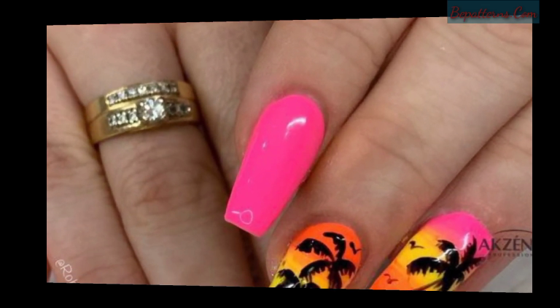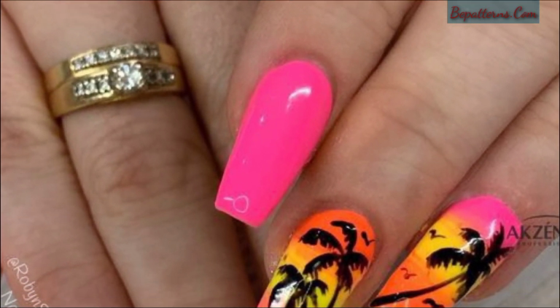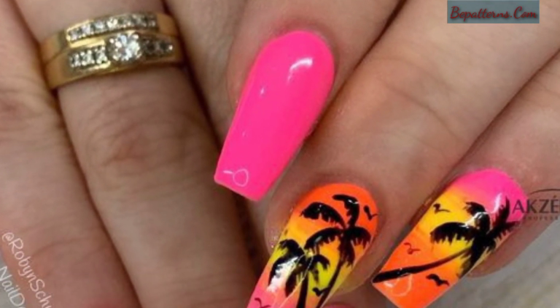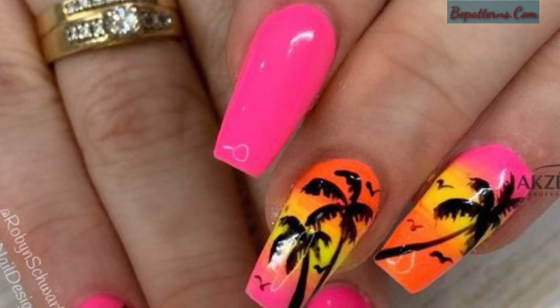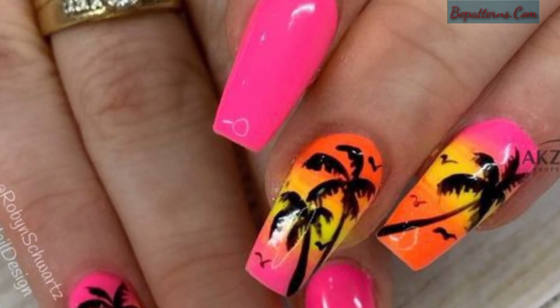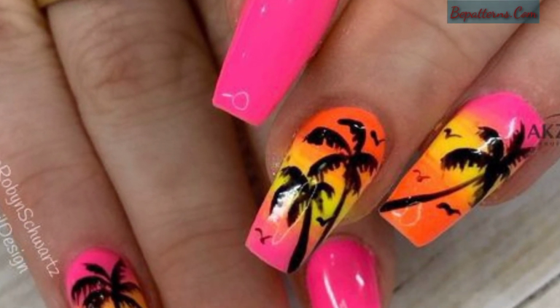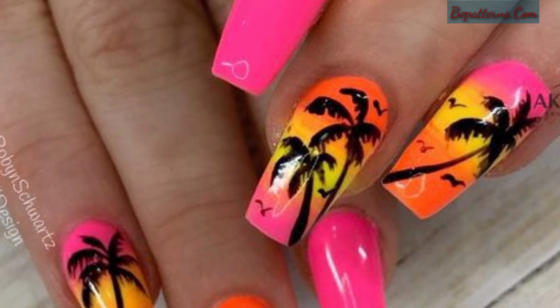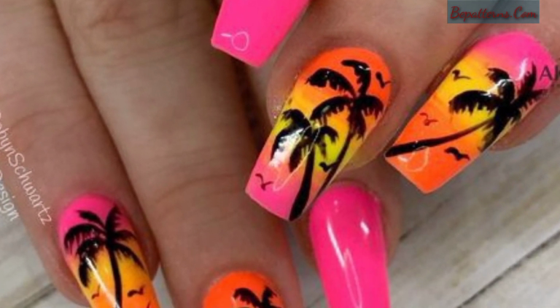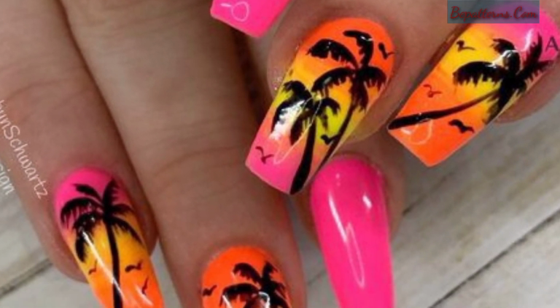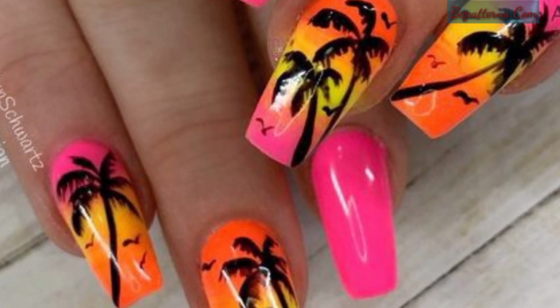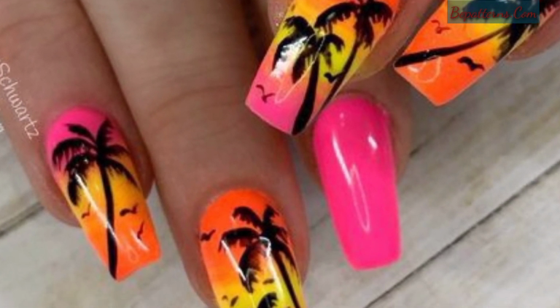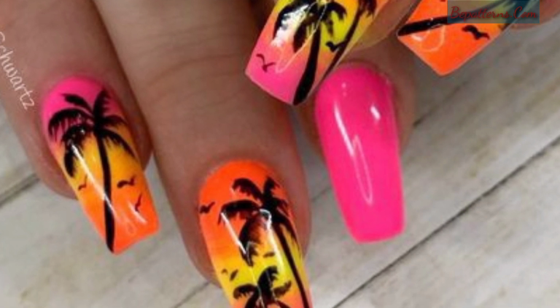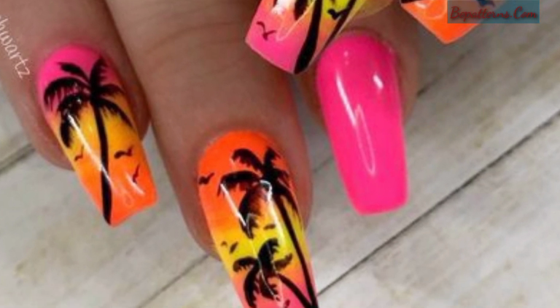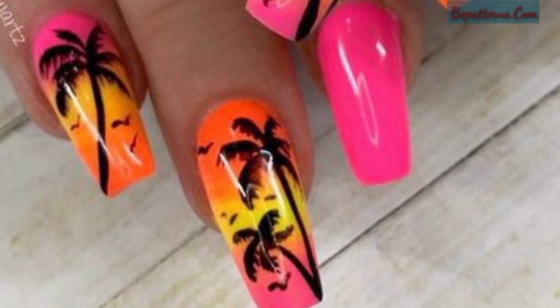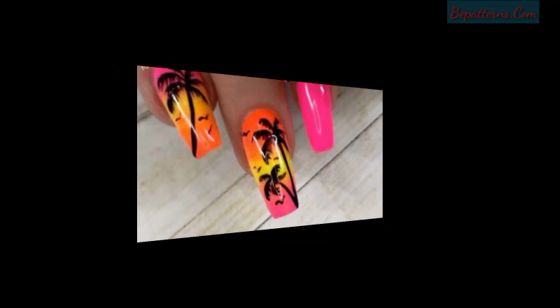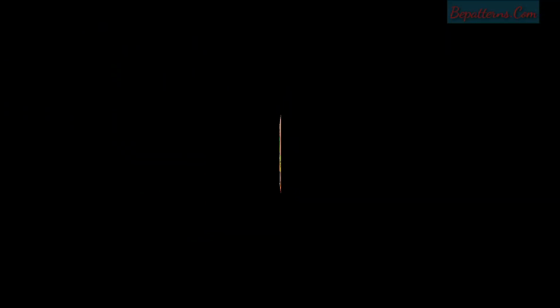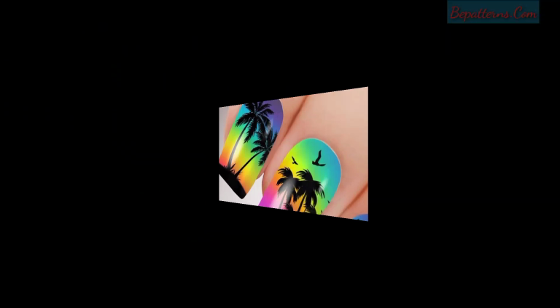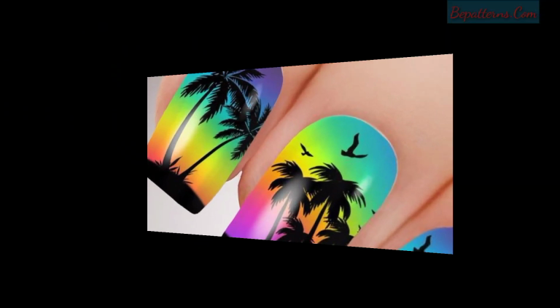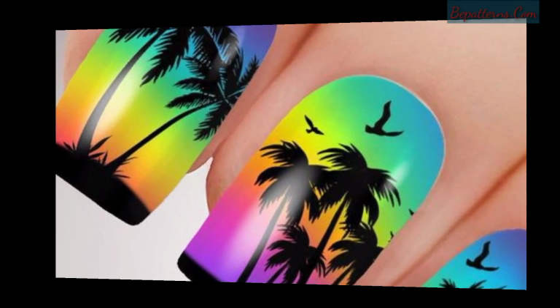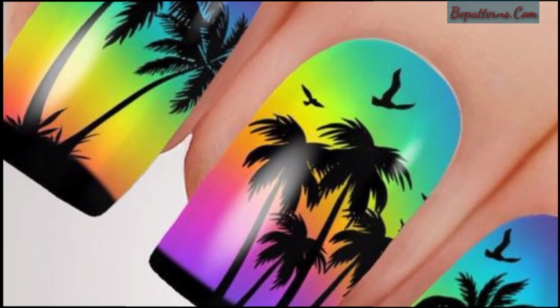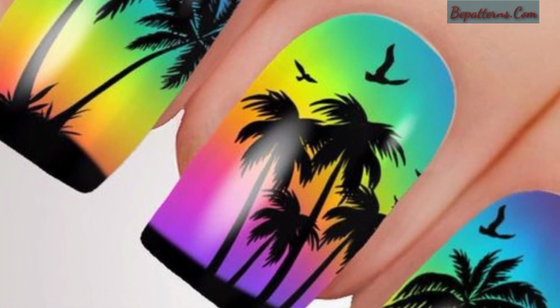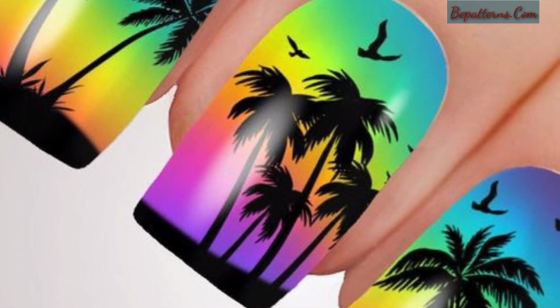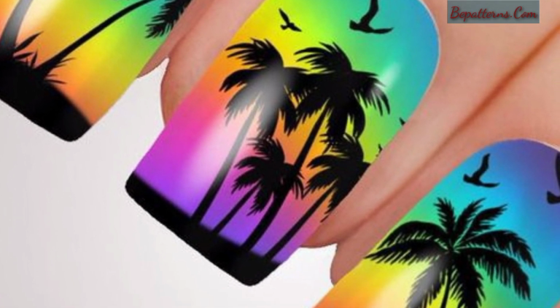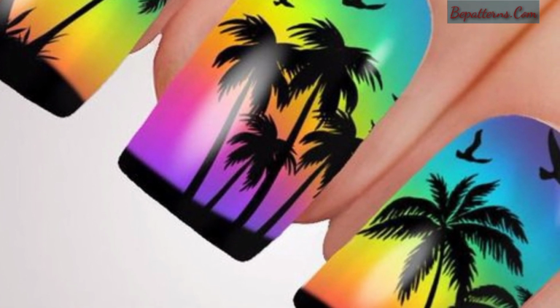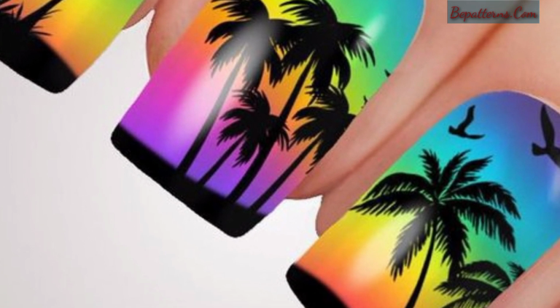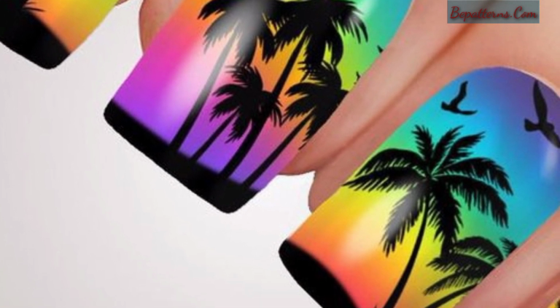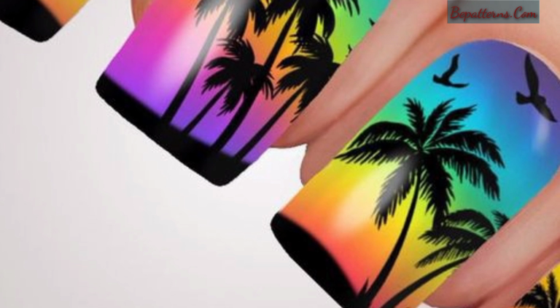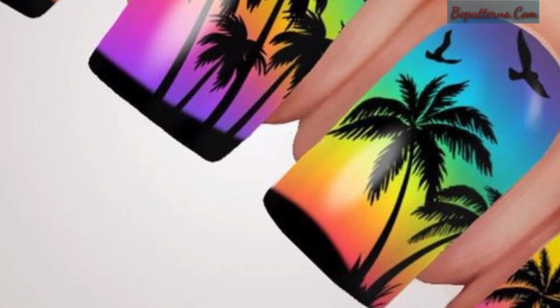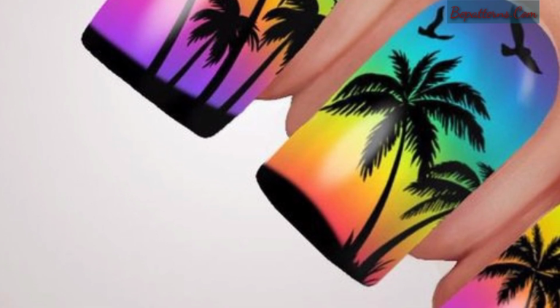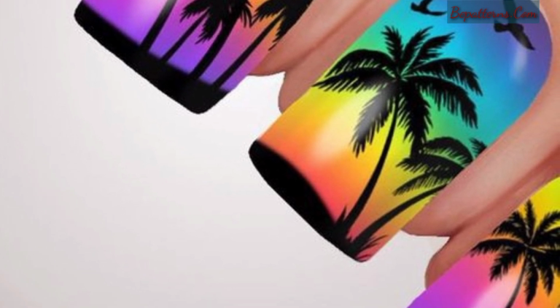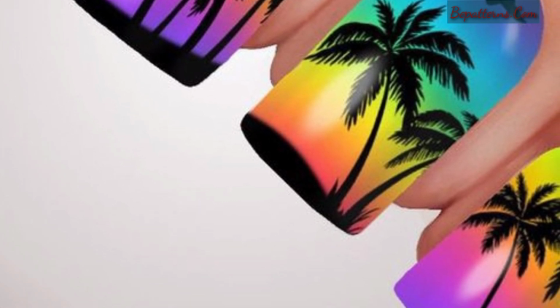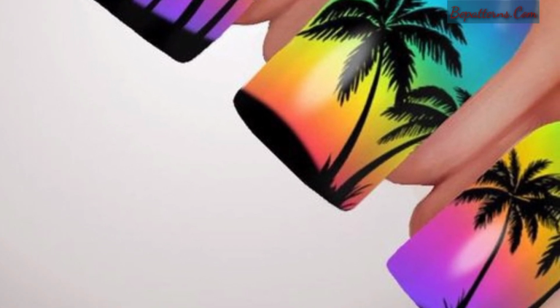So be connected with me — don't forget to press the bell icon. After pressing the bell icon, you will receive the latest and new updates related to nail art designs.